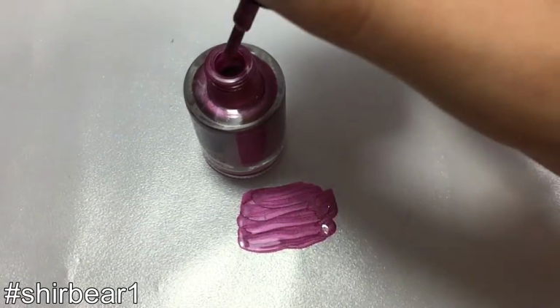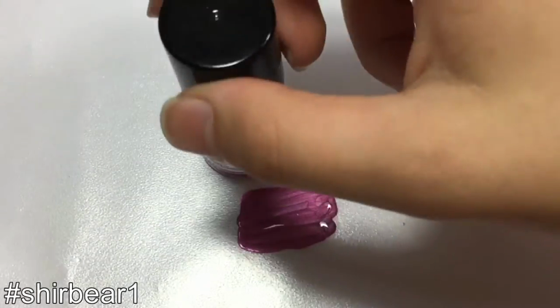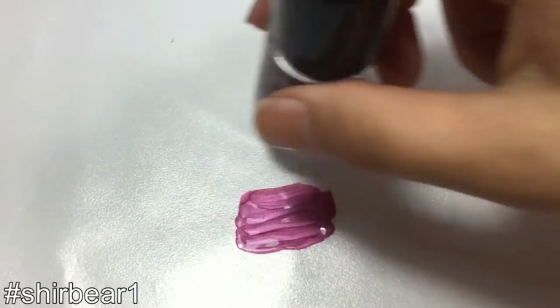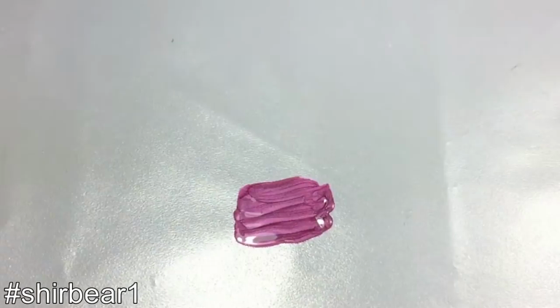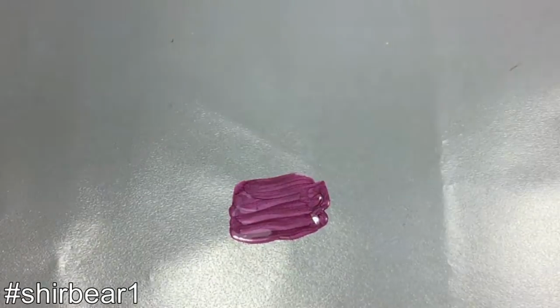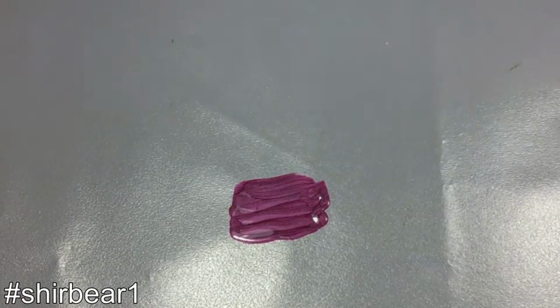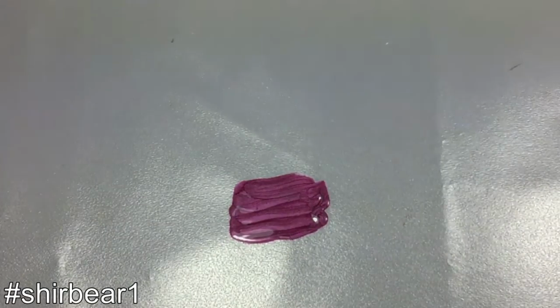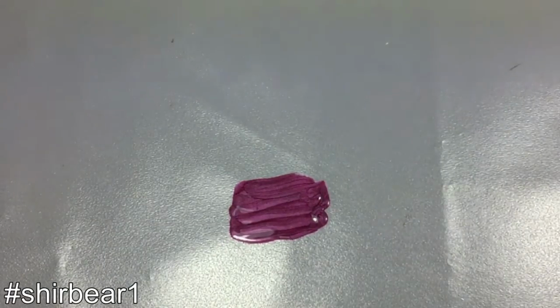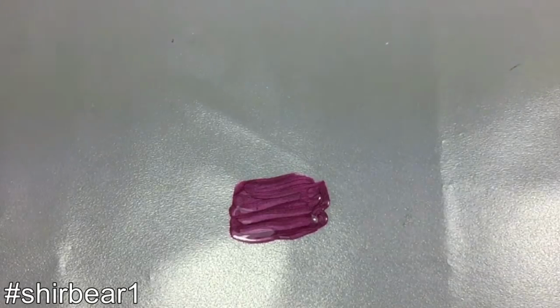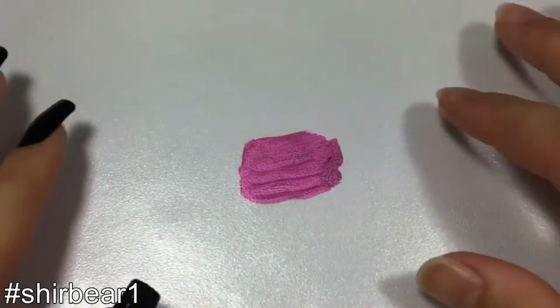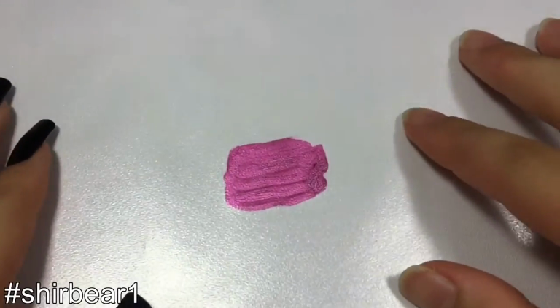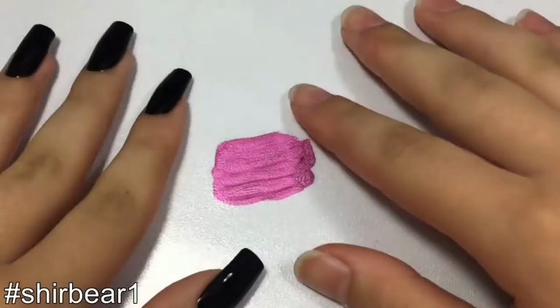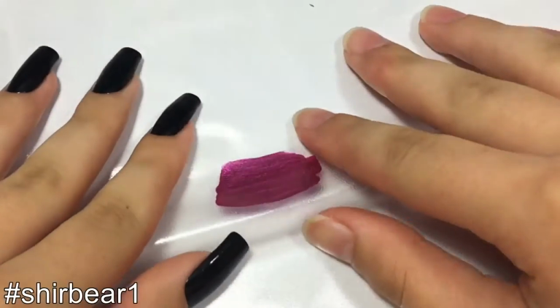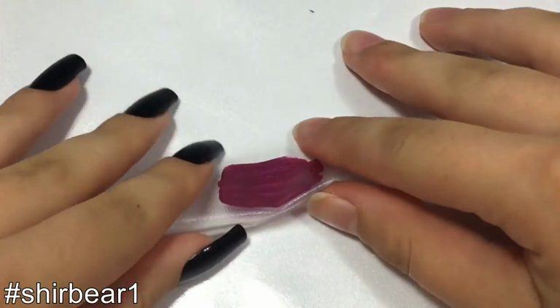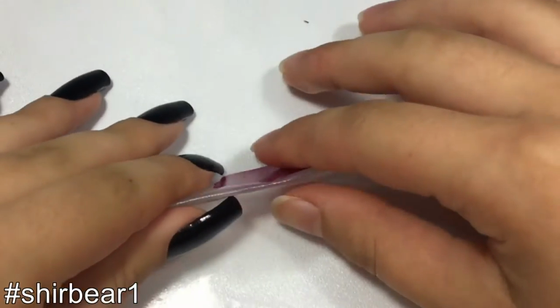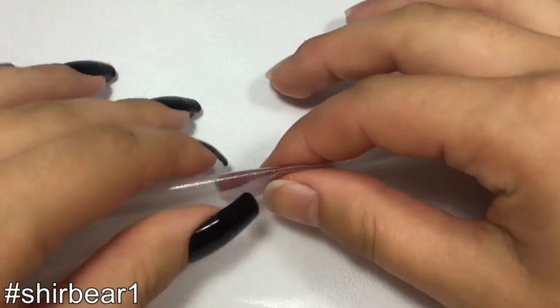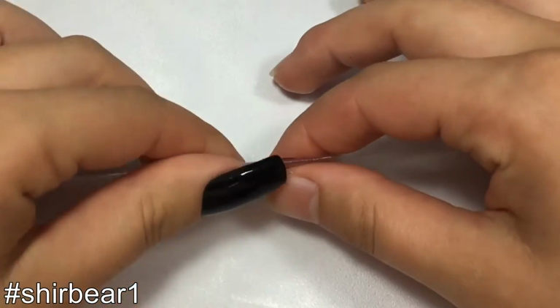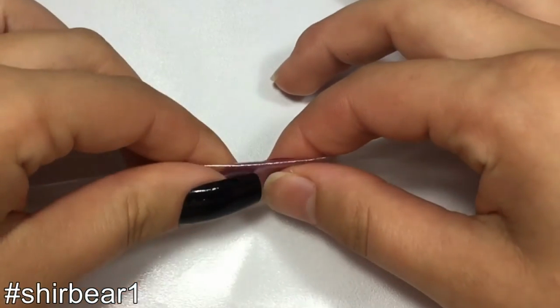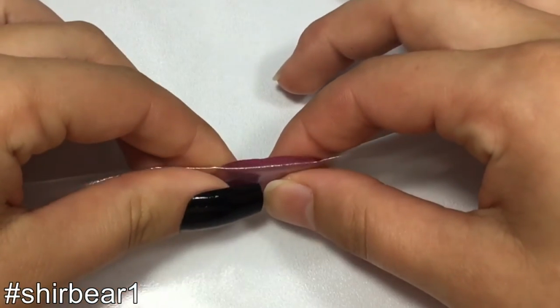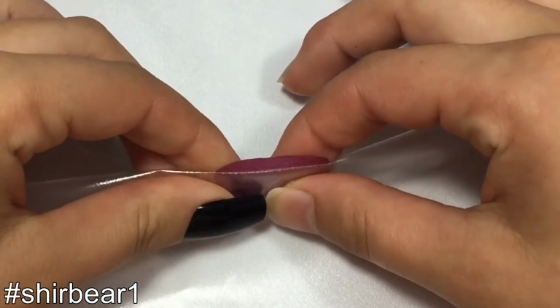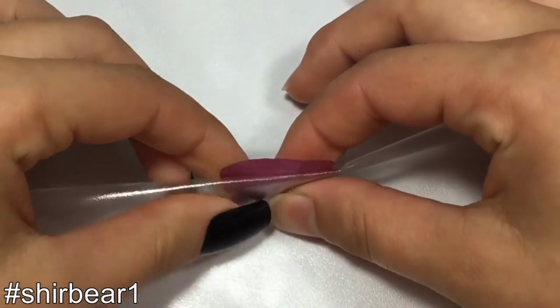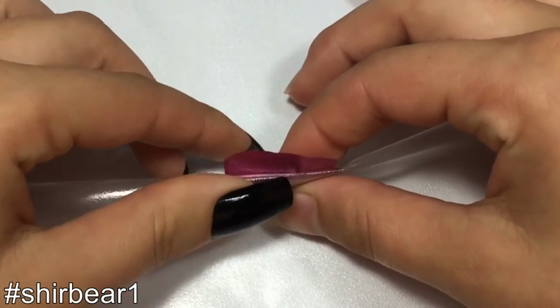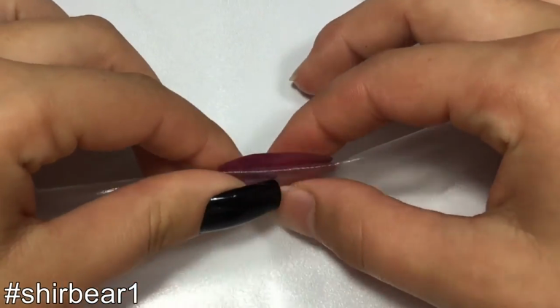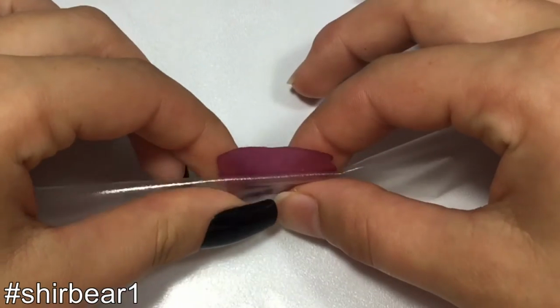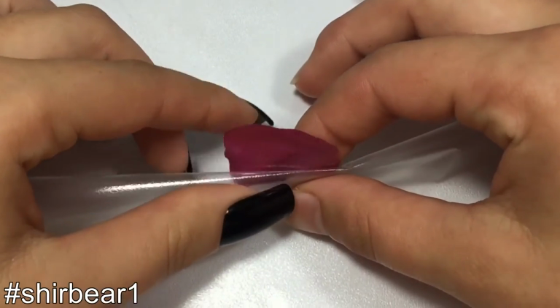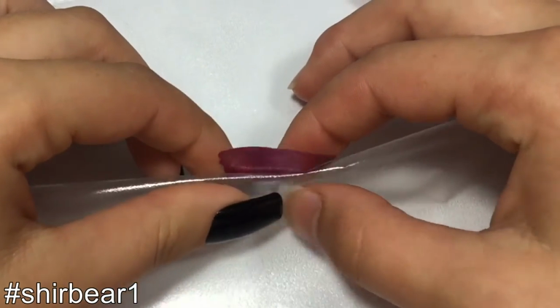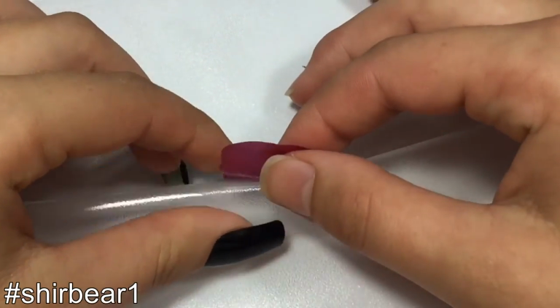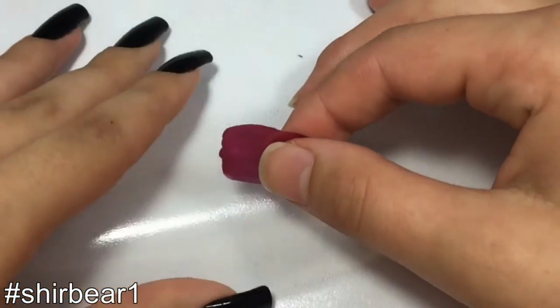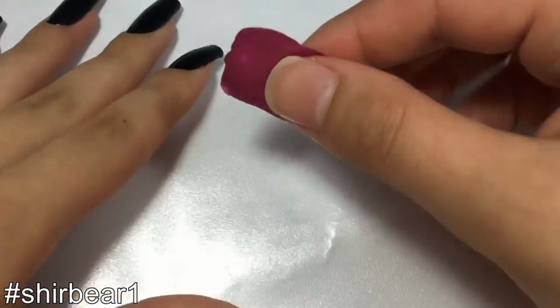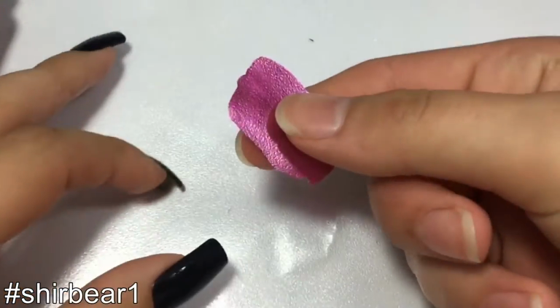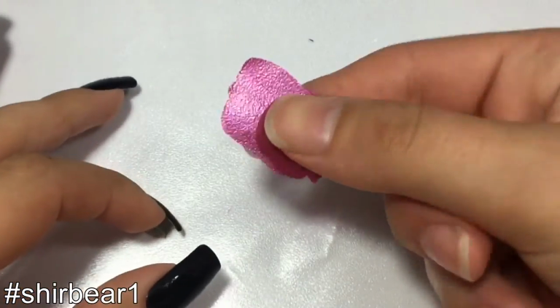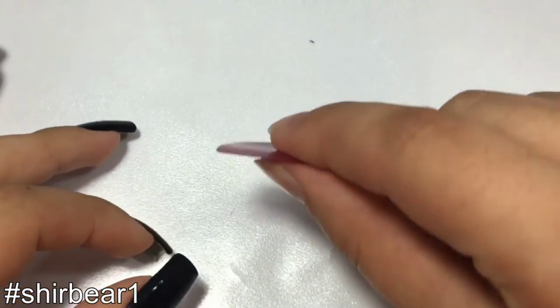Give it a few hours to dry or just let it set overnight, and when it's completely dry, peel it off by rolling the plastic bag under the polish — and ta-da! You just DIY'd the nail sticker slash decal.